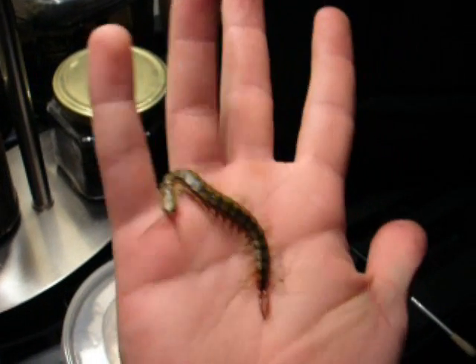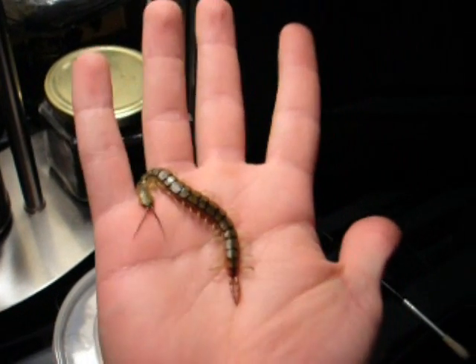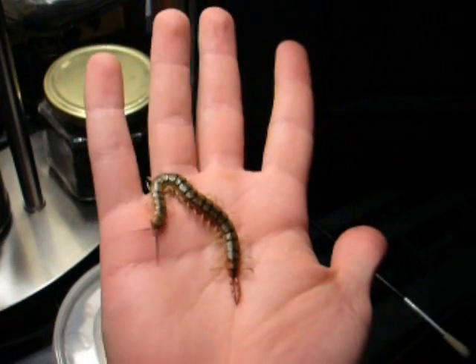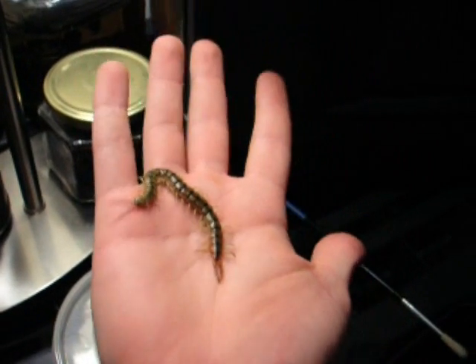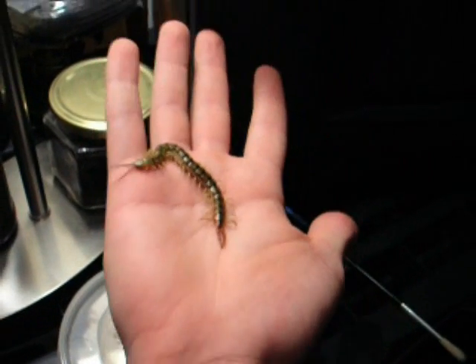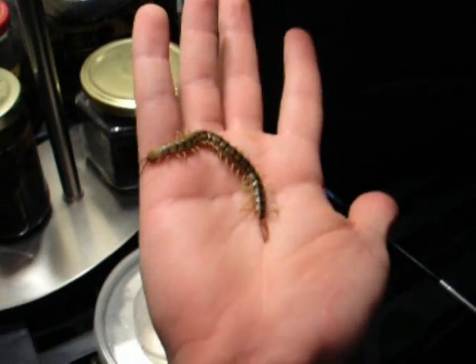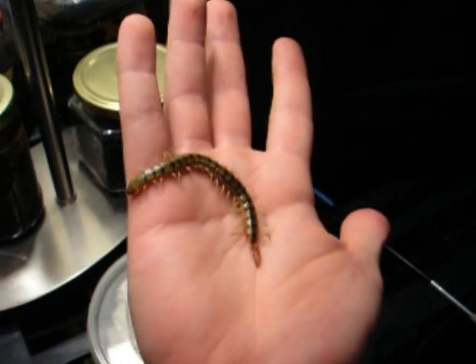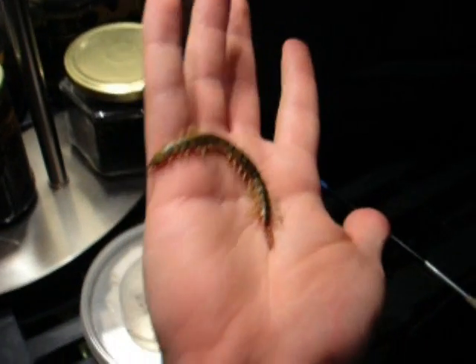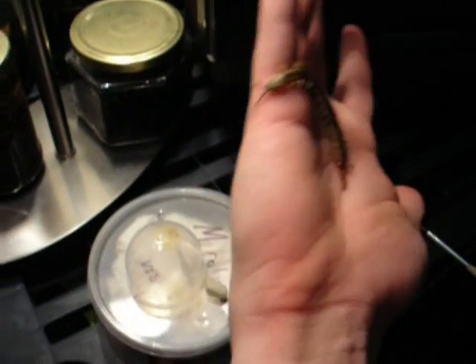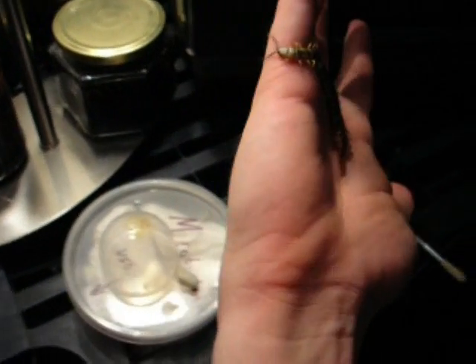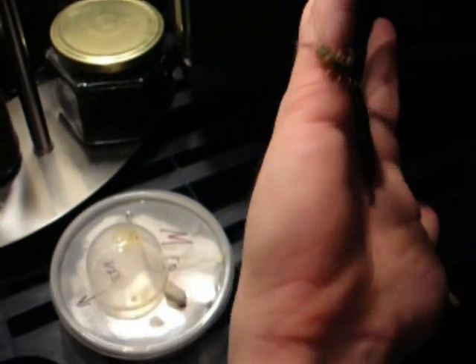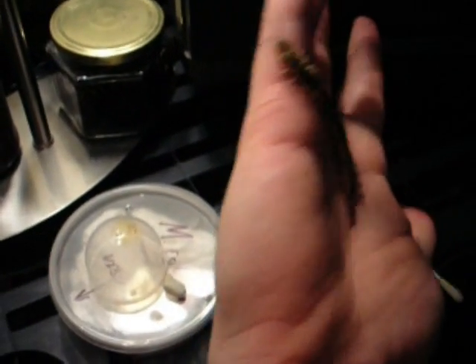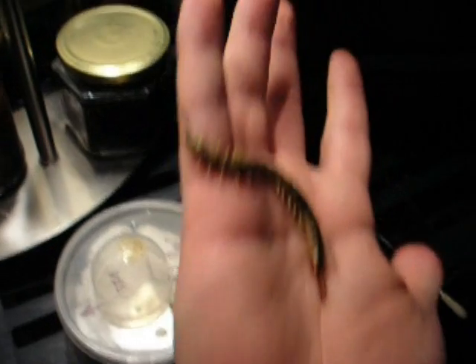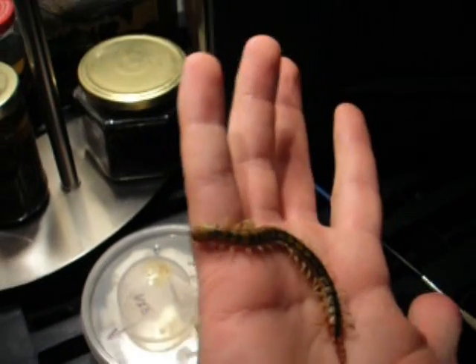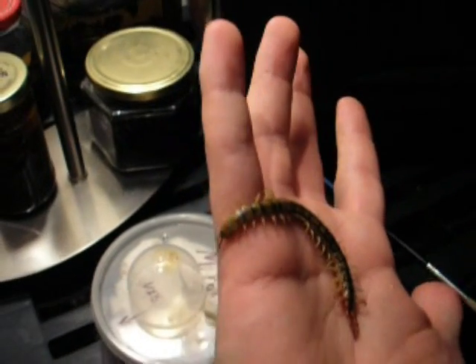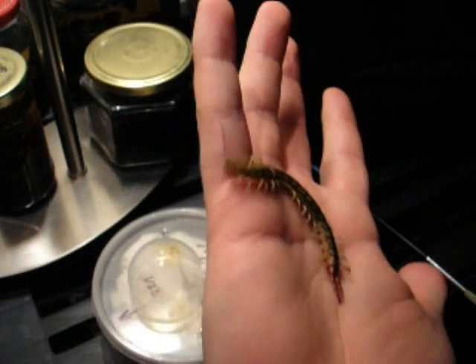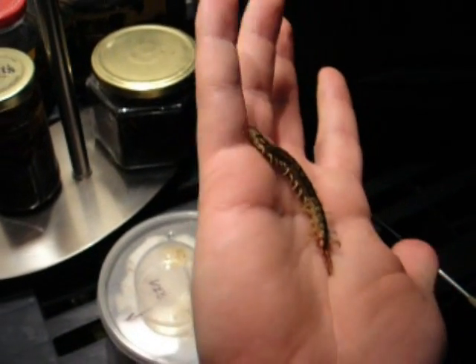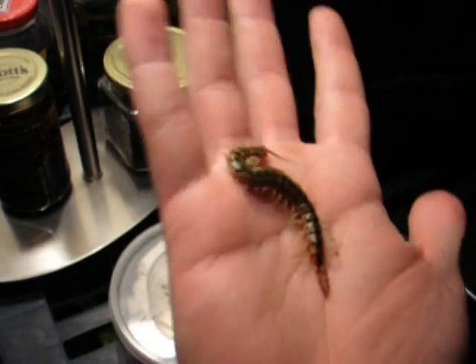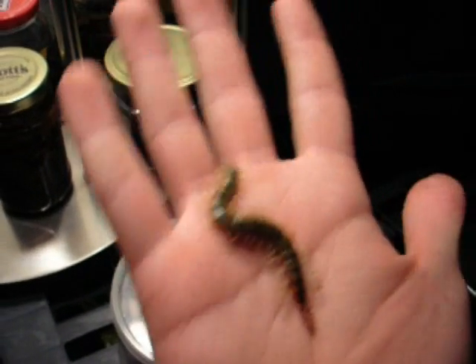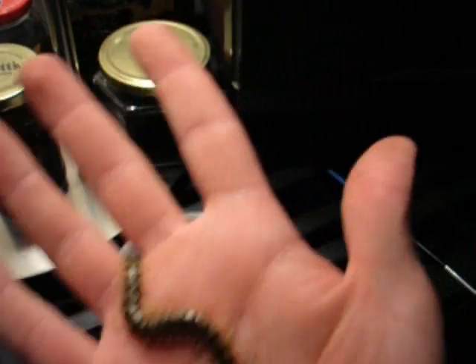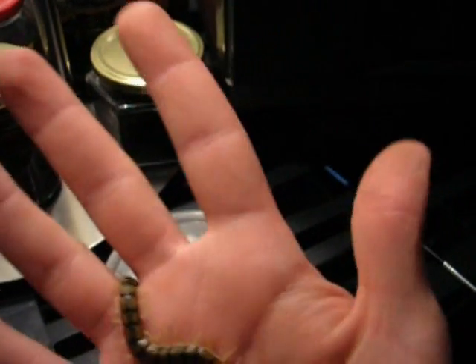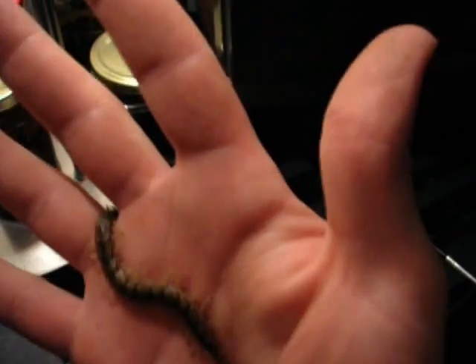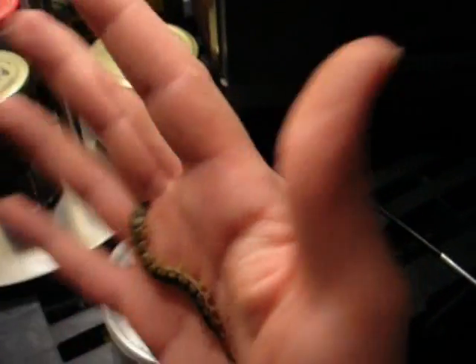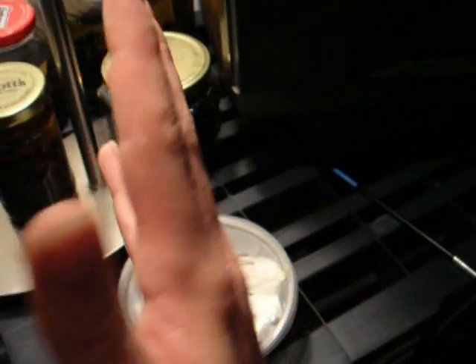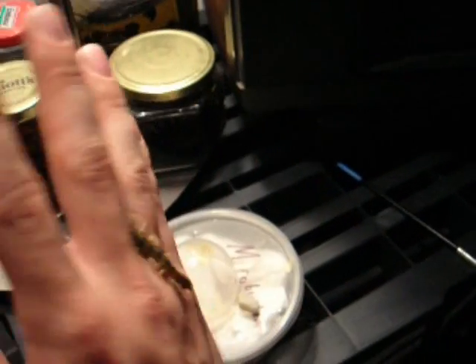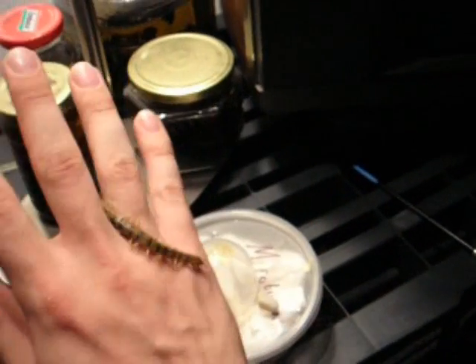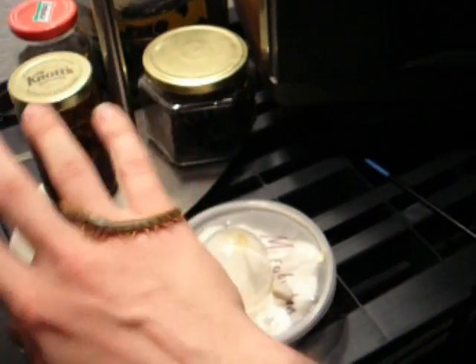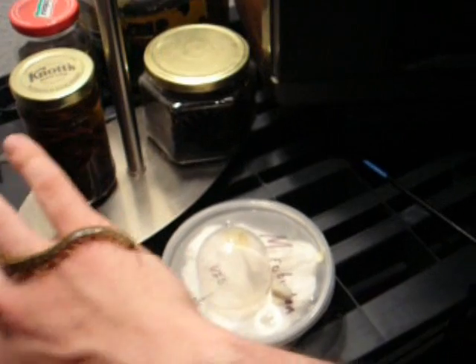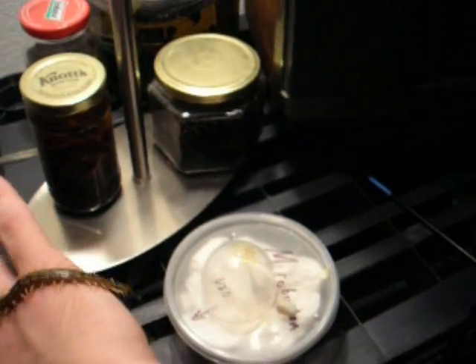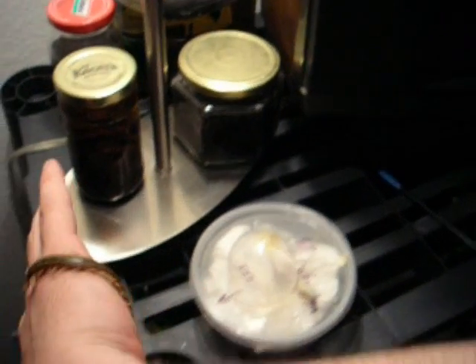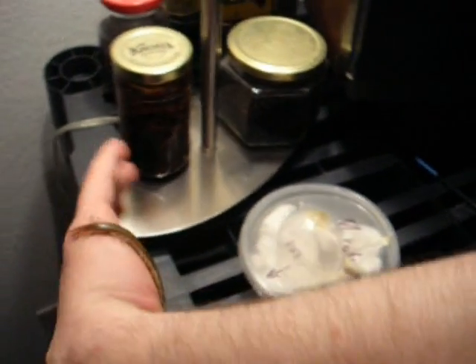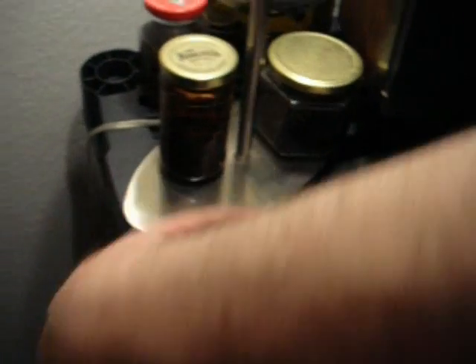This is adult size for the species. They might be able to get a little bit bigger, but I haven't ever seen any that are past 5 inches that I can remember.